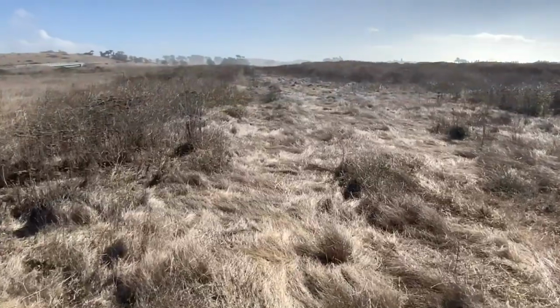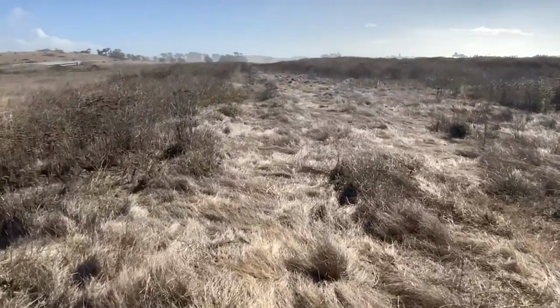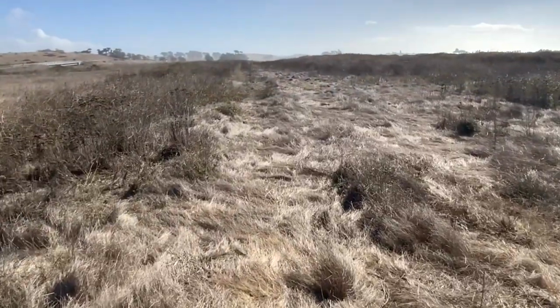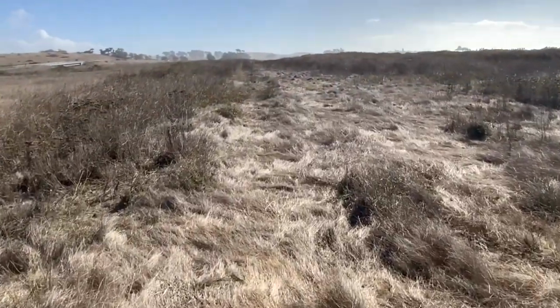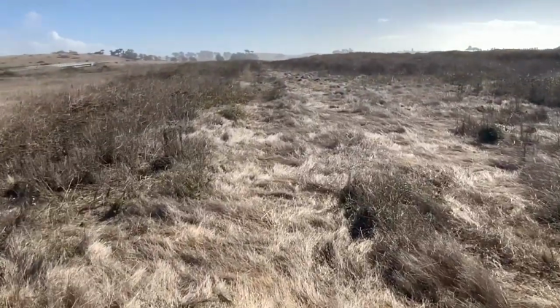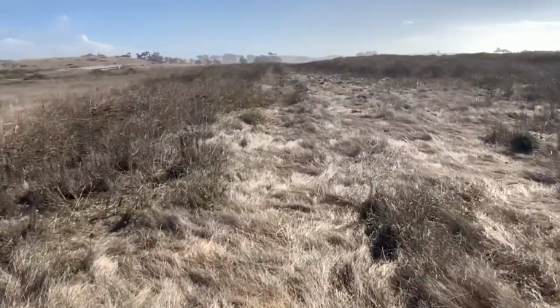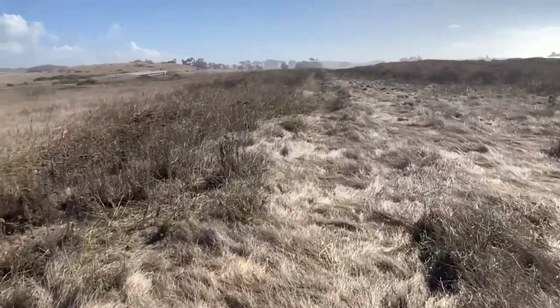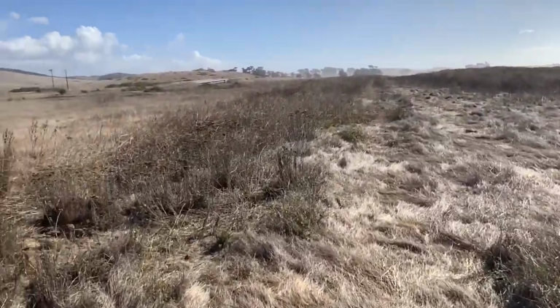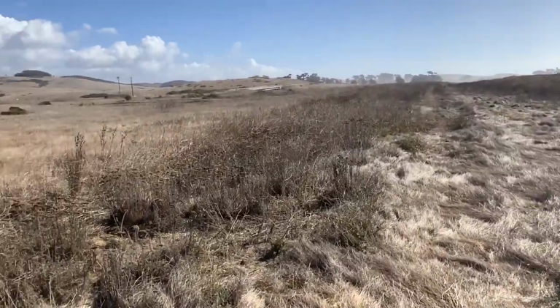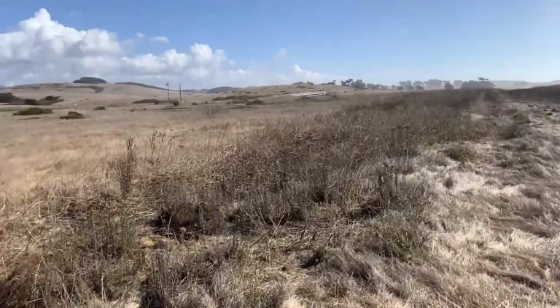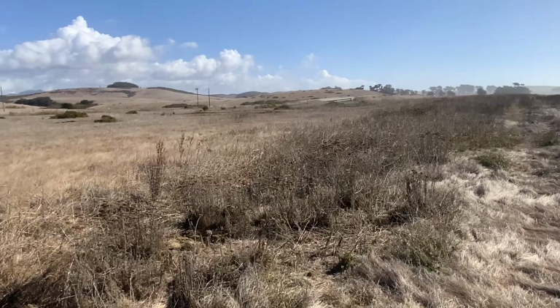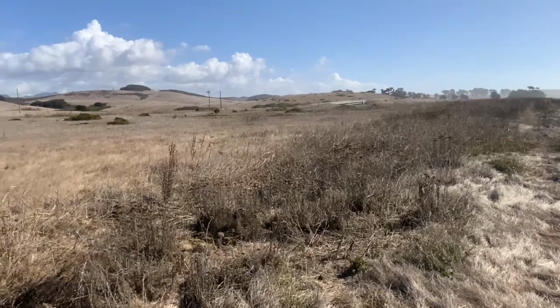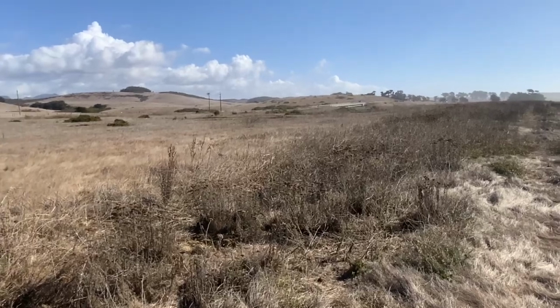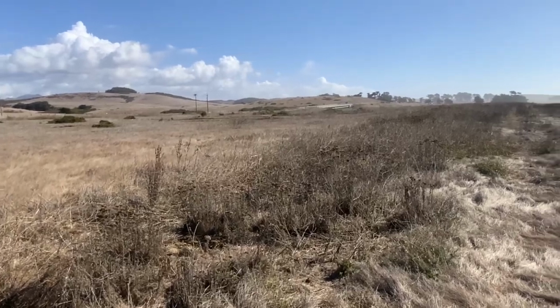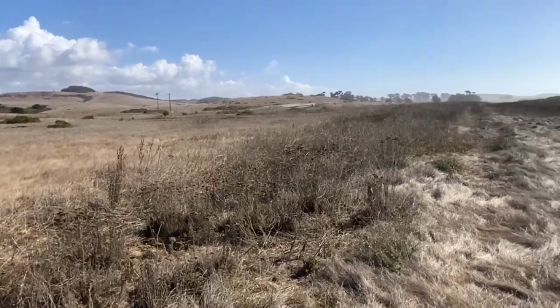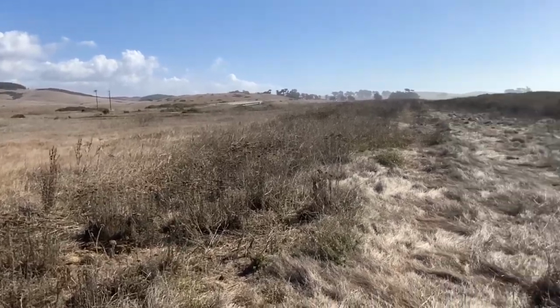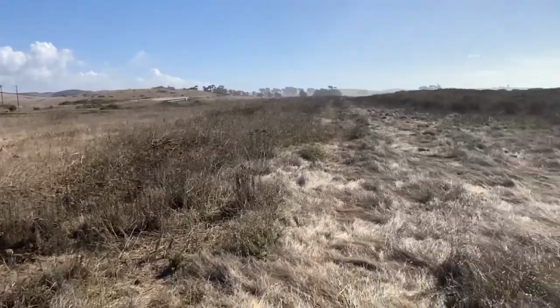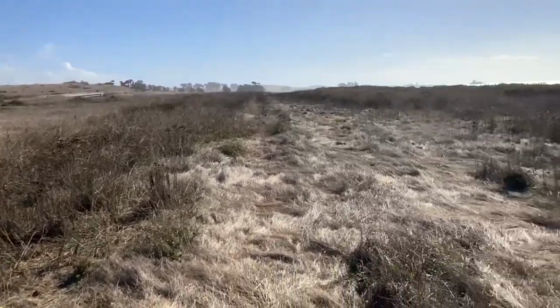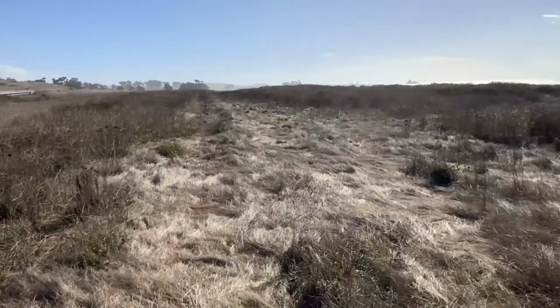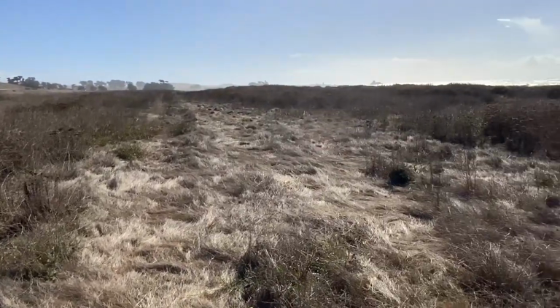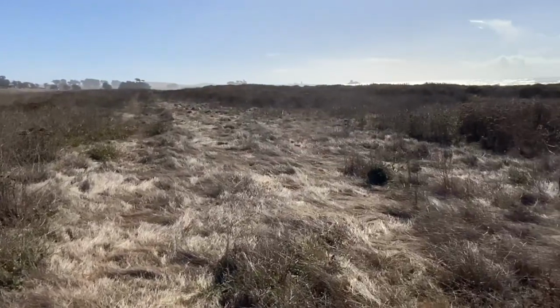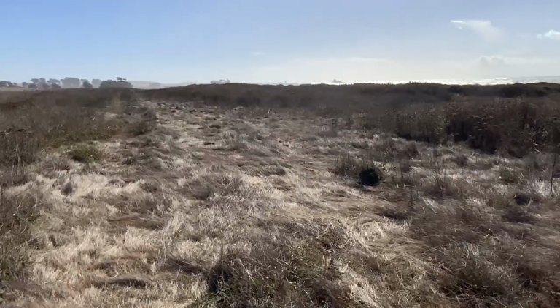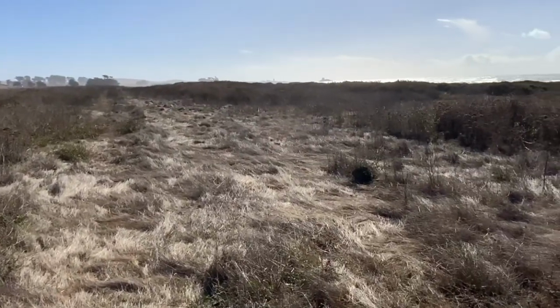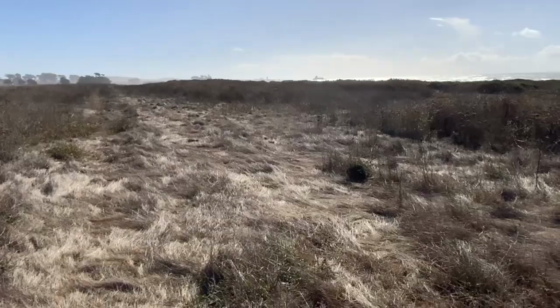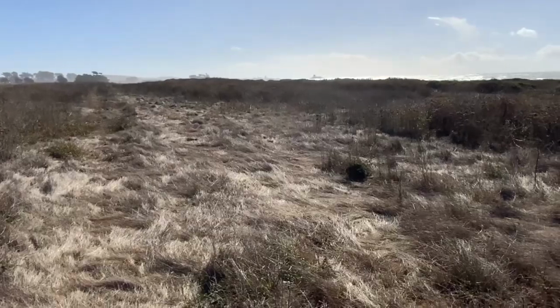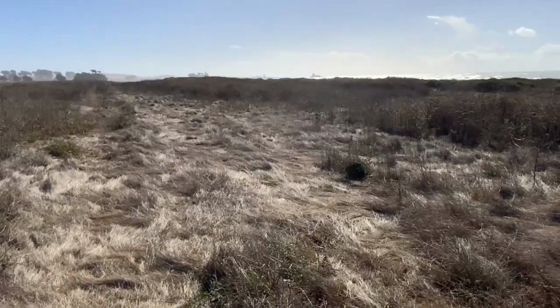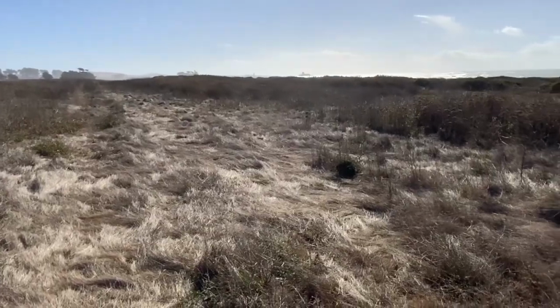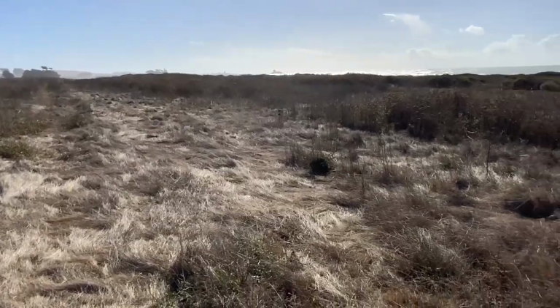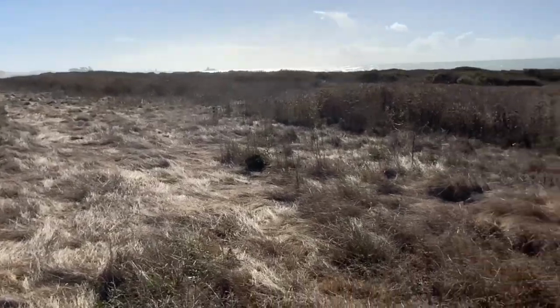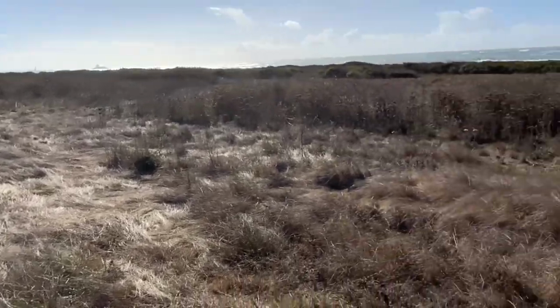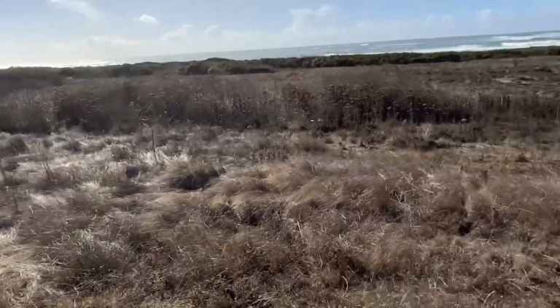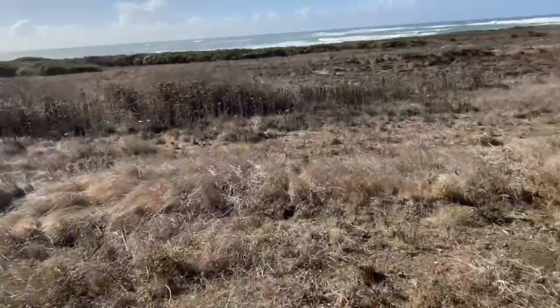This is the old Pacific Coast Highway. You can see the current road, the realigned road over there. This is part of a section just north of Piedras Blancas that was moved inland because of sea level rise and coastal erosion.